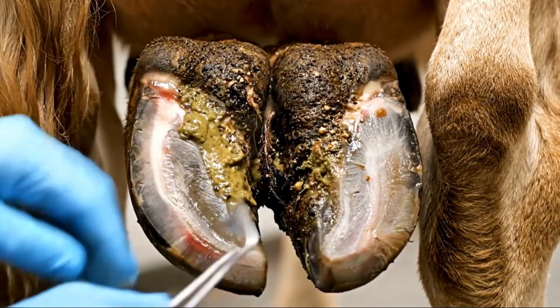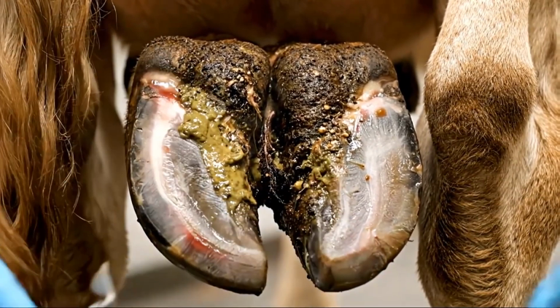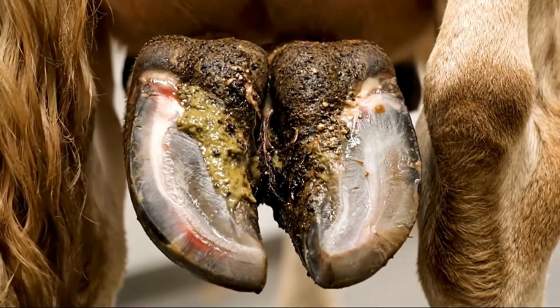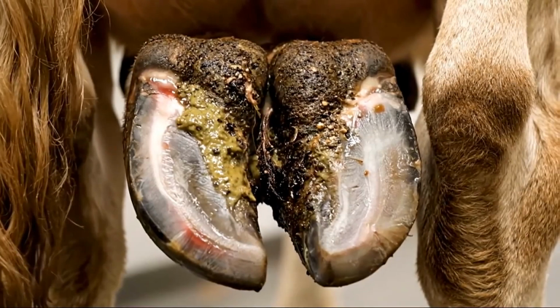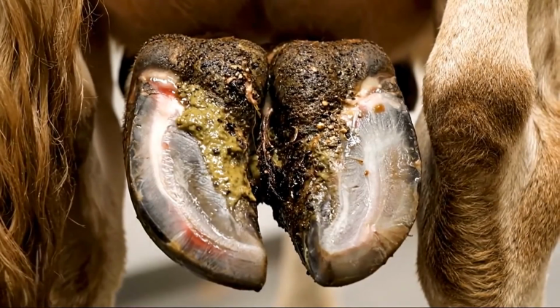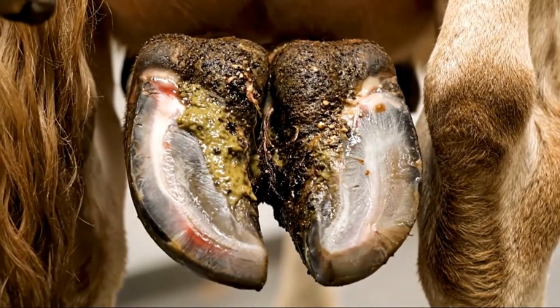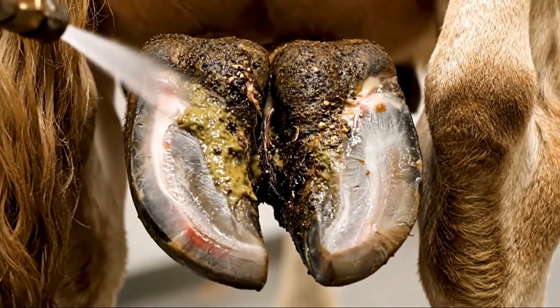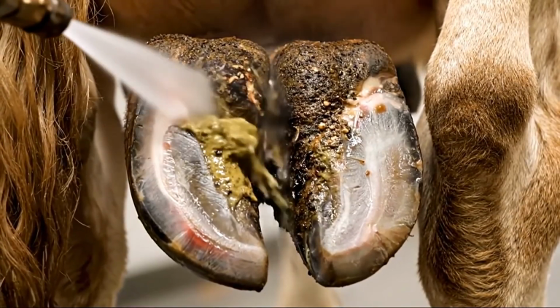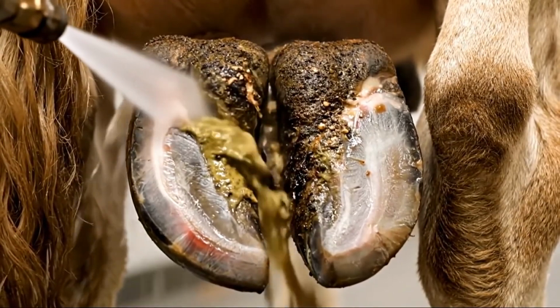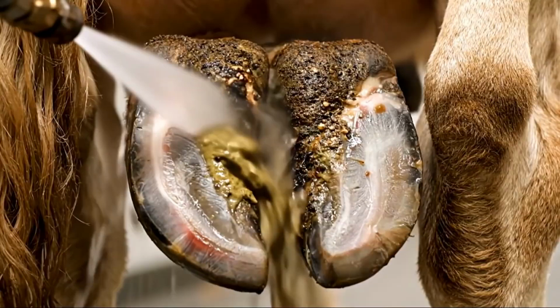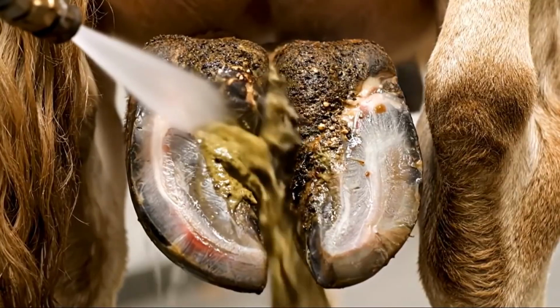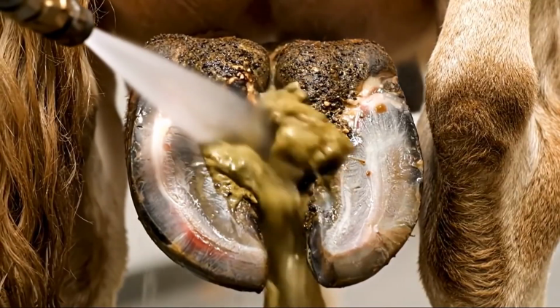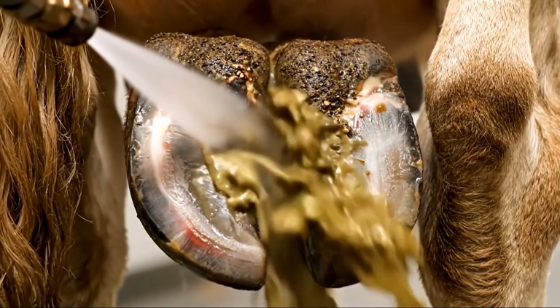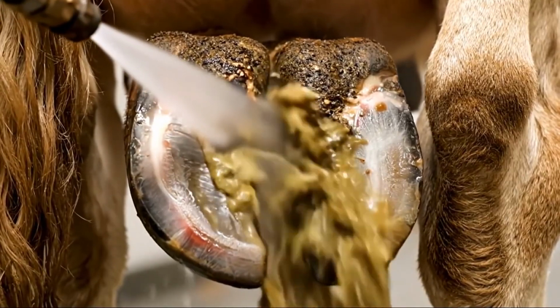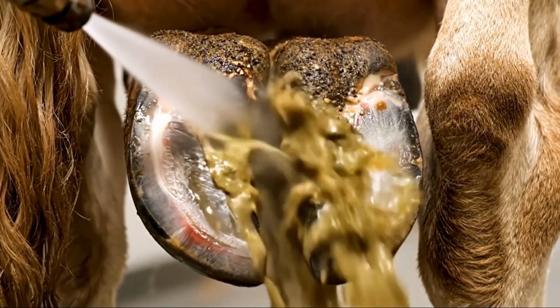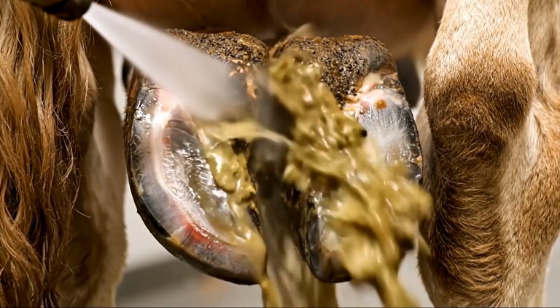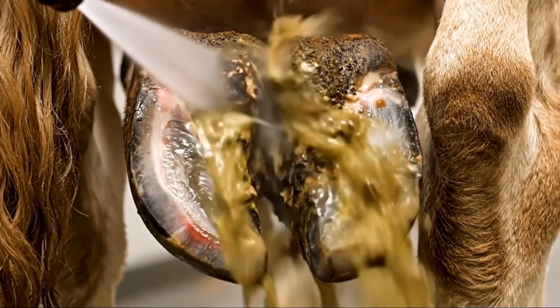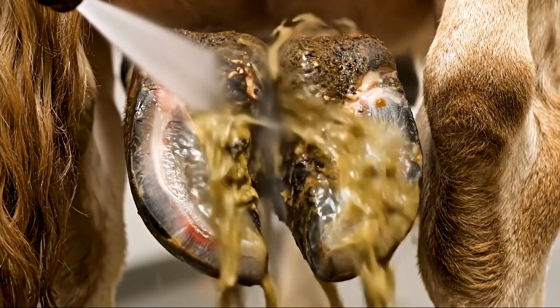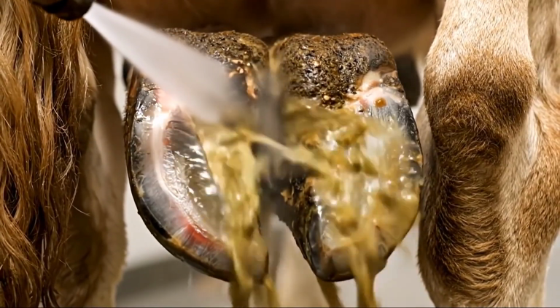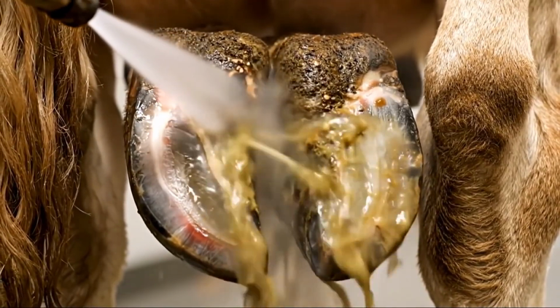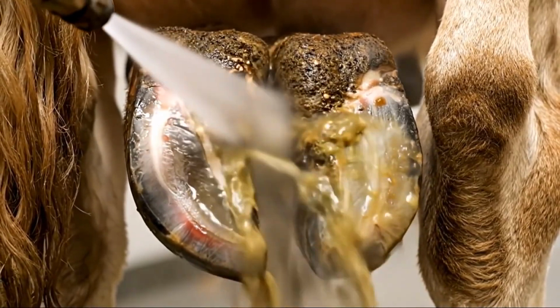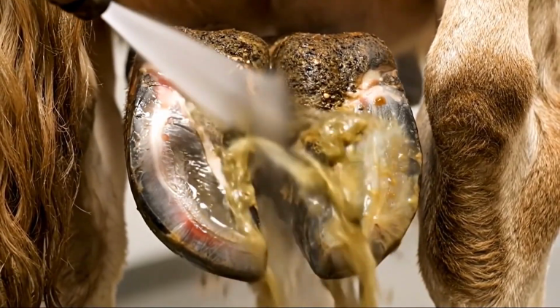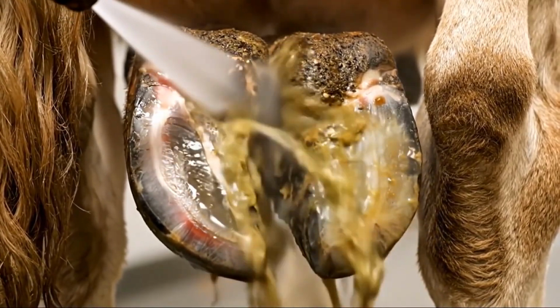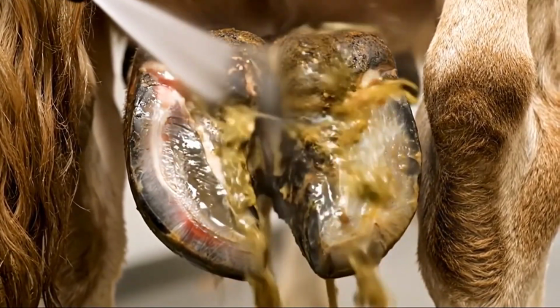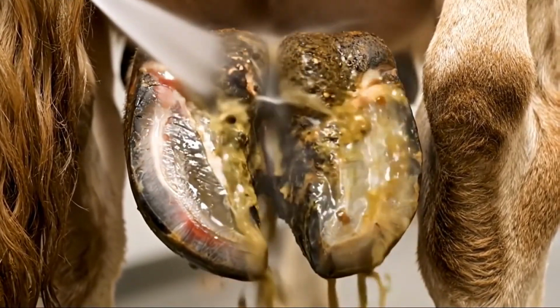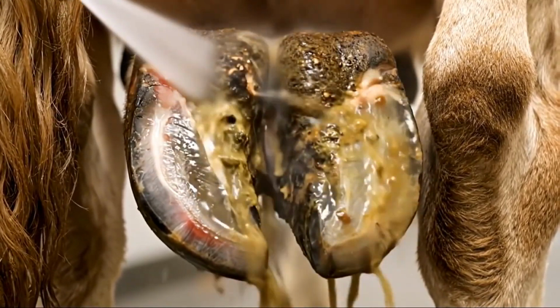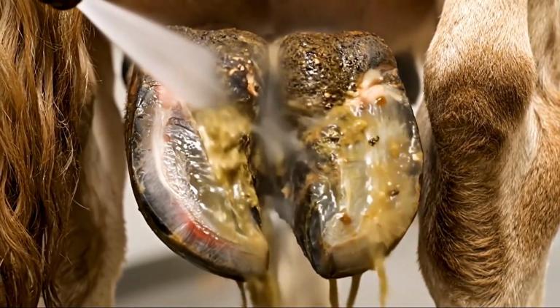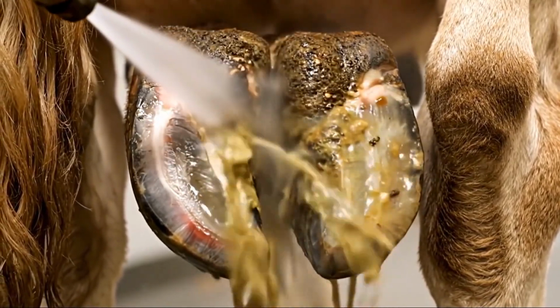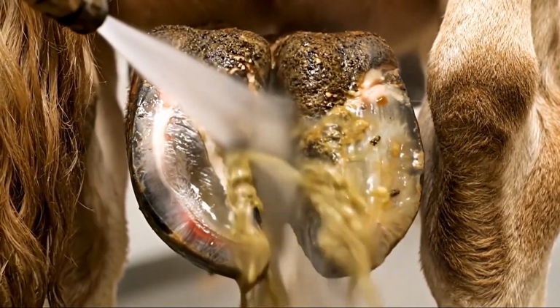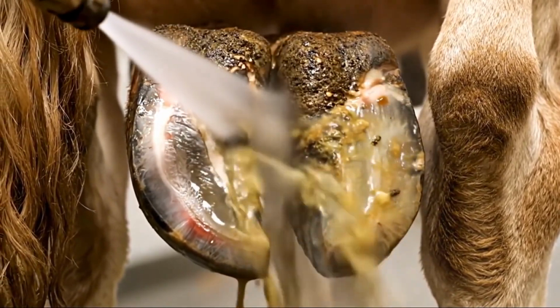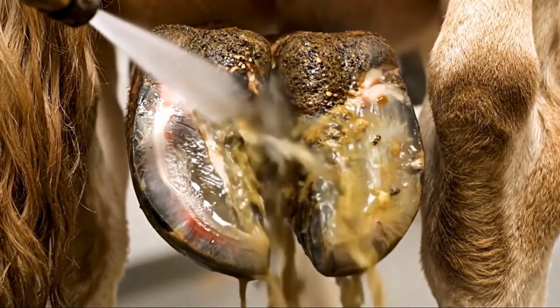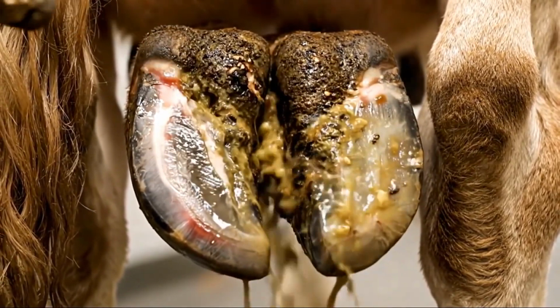High pressure irrigation is blasting out layers of infection. Watch as the contaminated material flows out of this massive cavity.